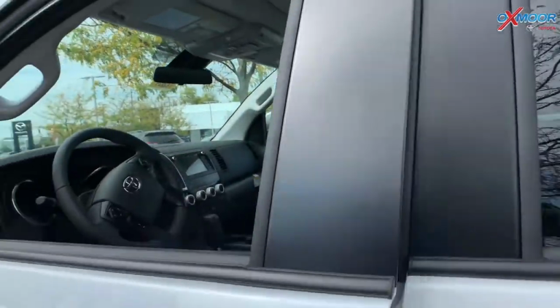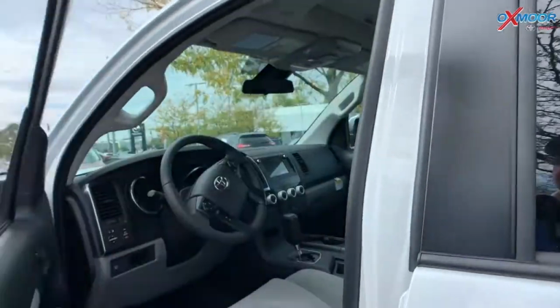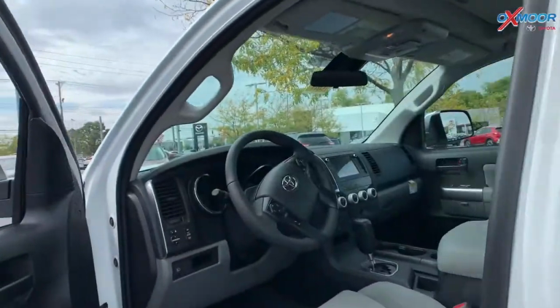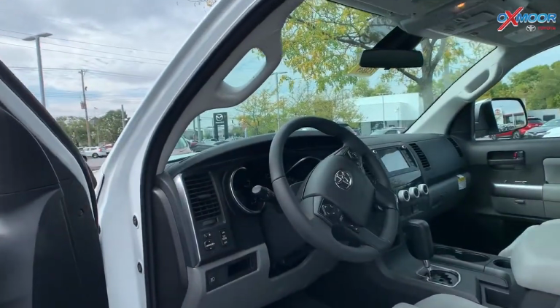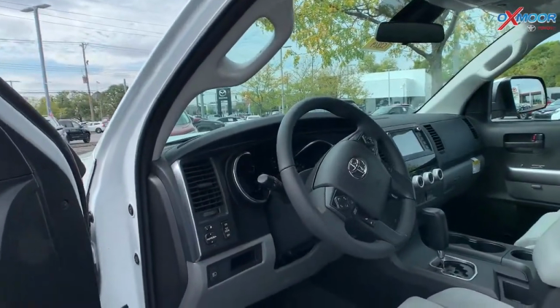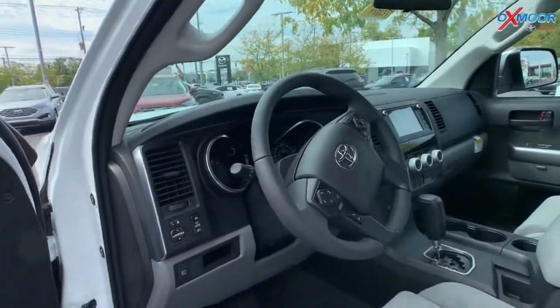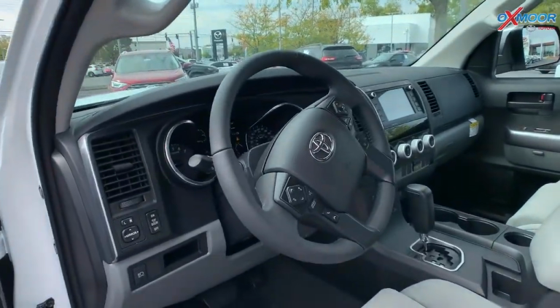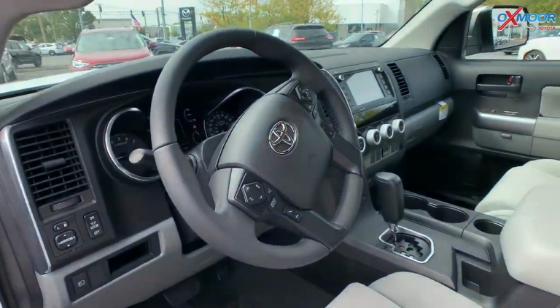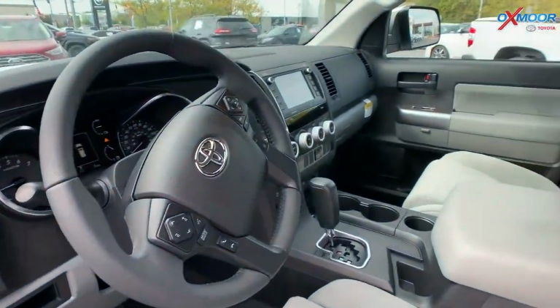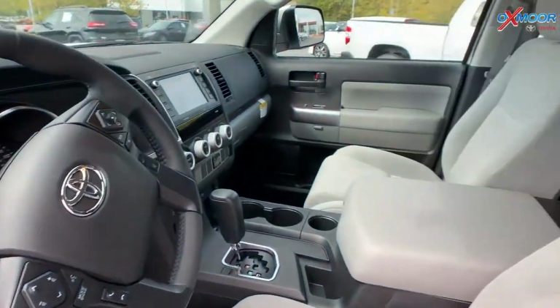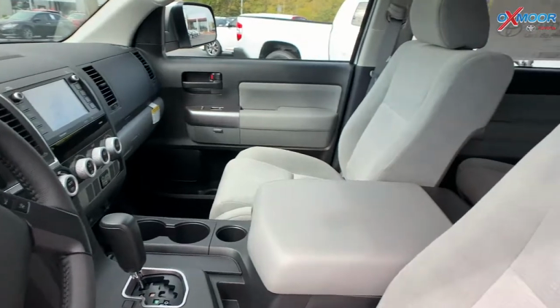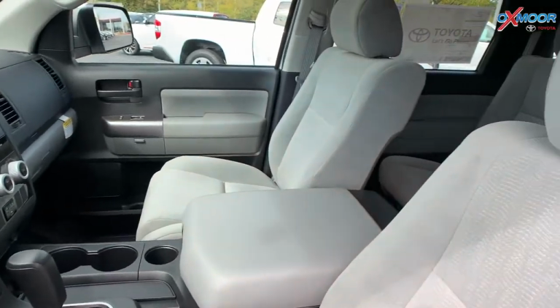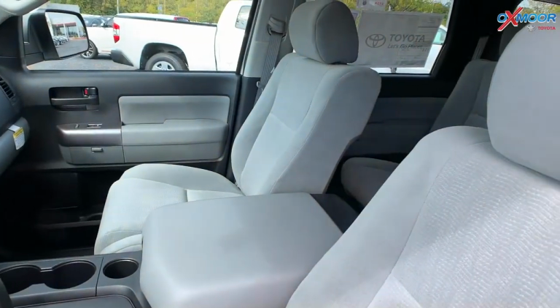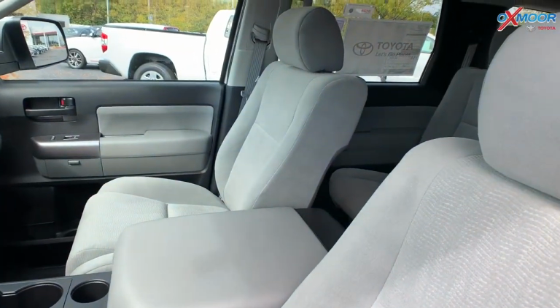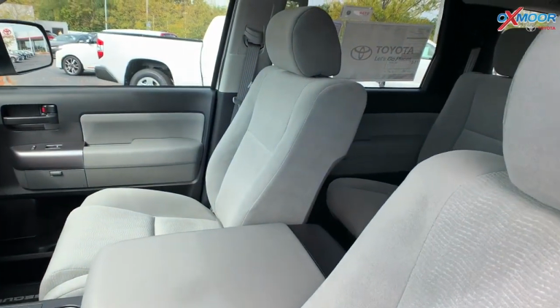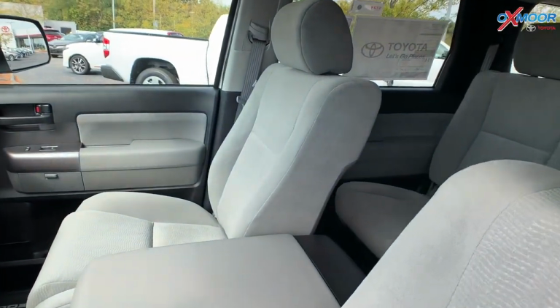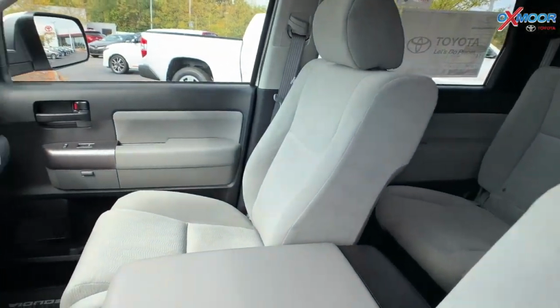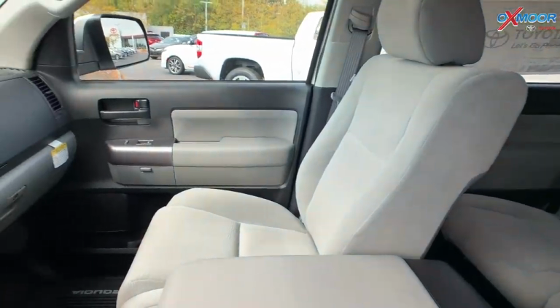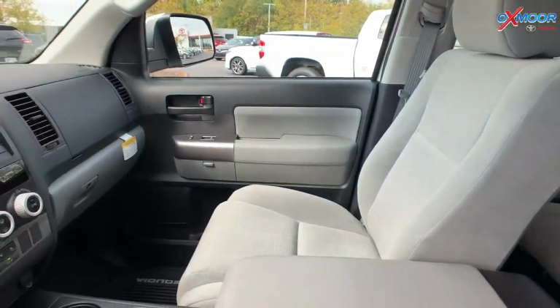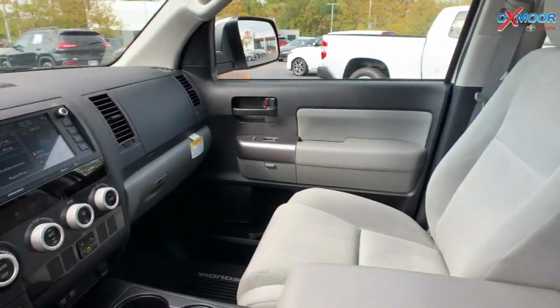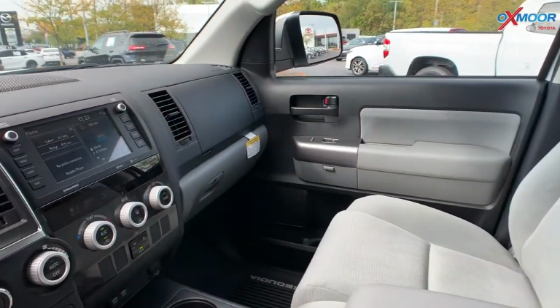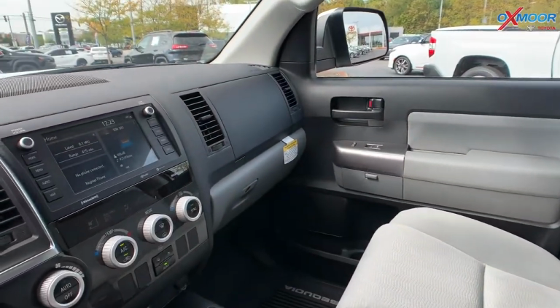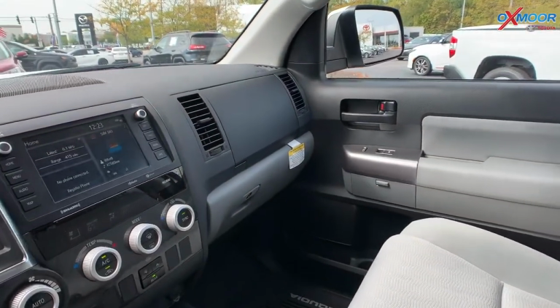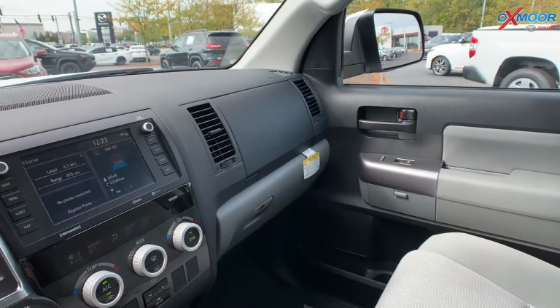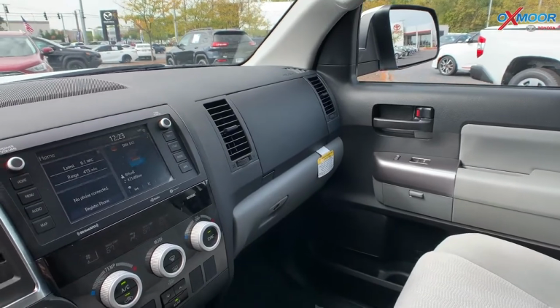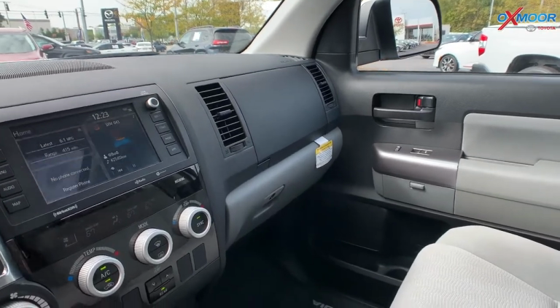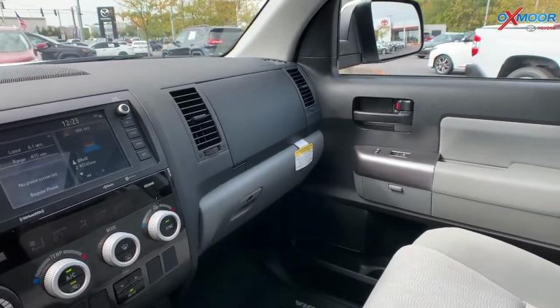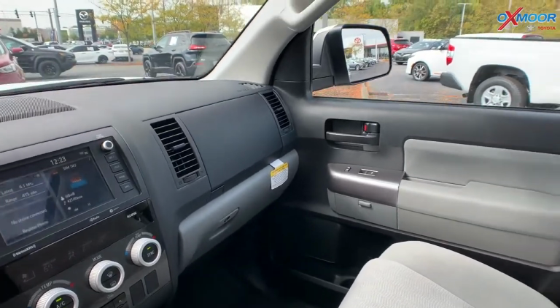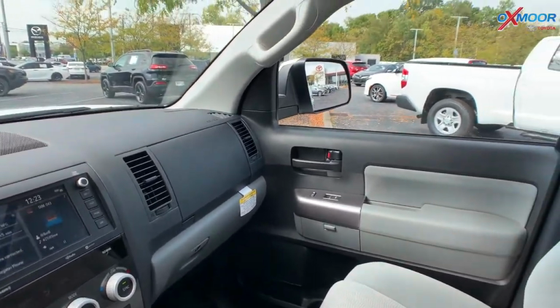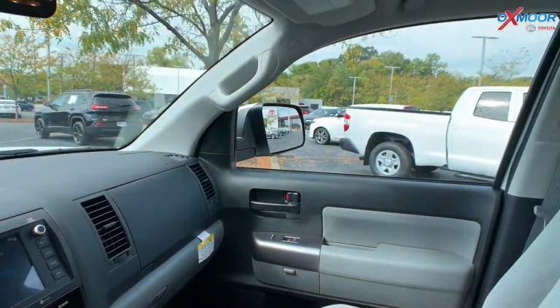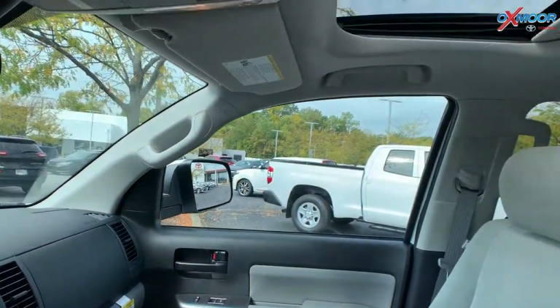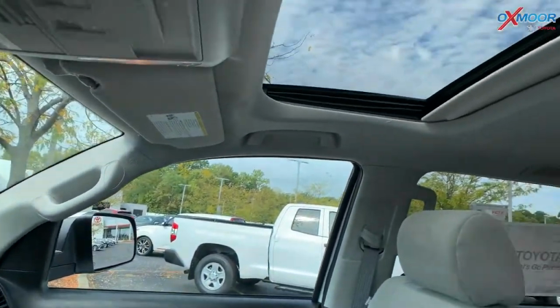In the interior, you have that plush gray interior. Very comfy seating. You have a 7-inch touchscreen. There is a sunroof.